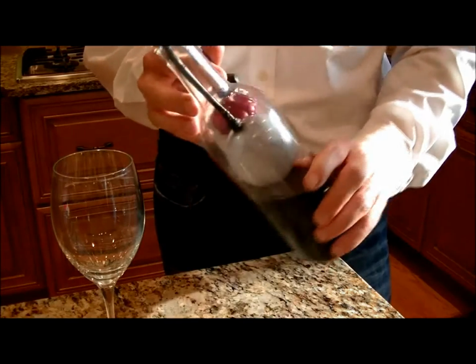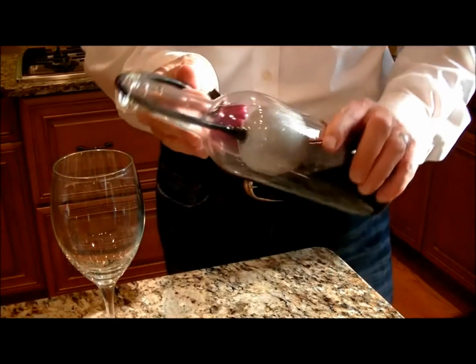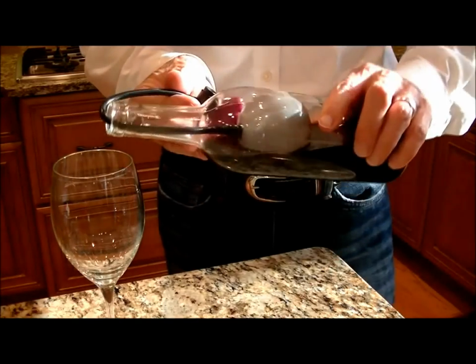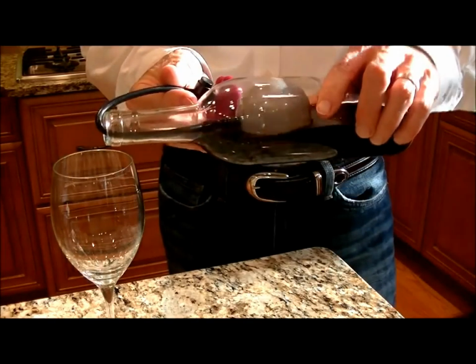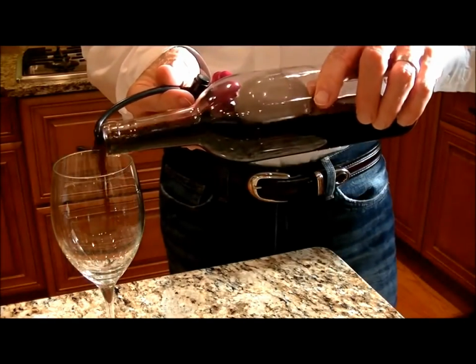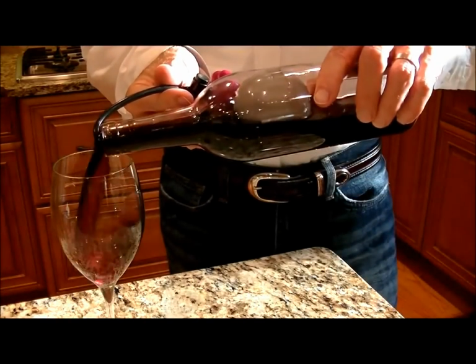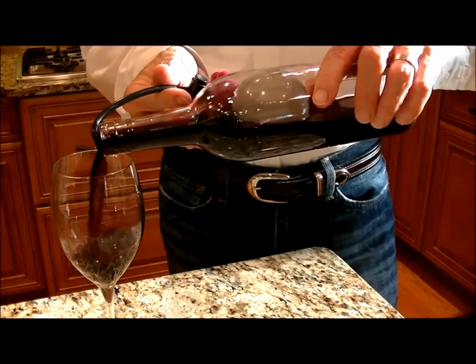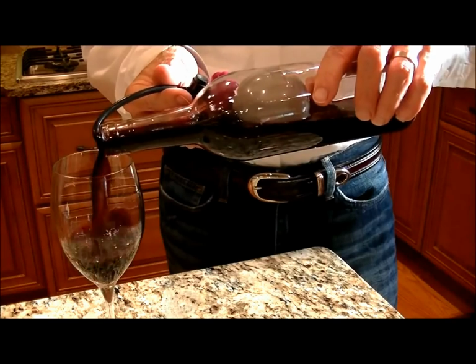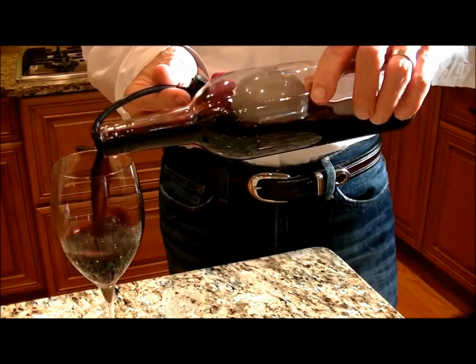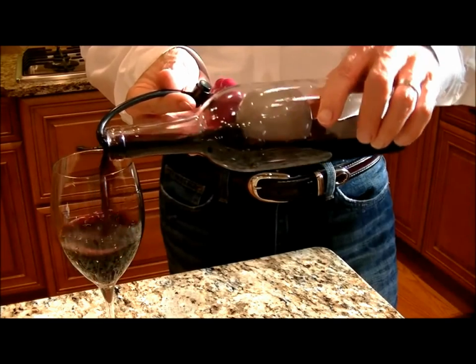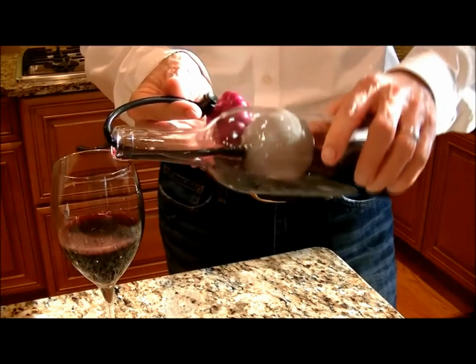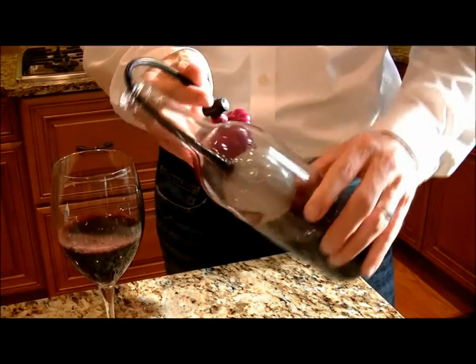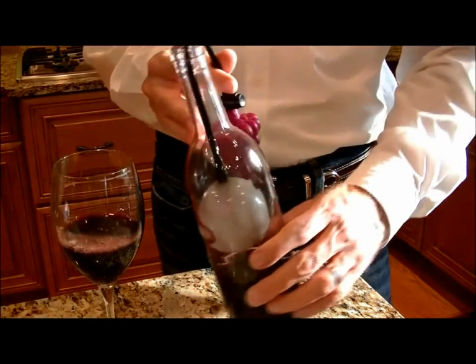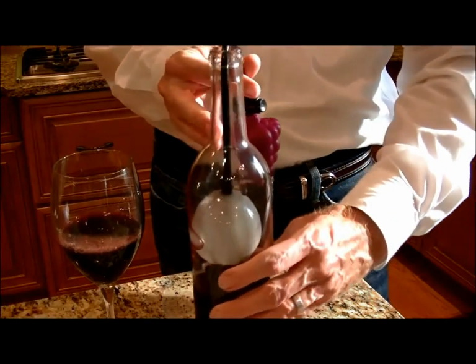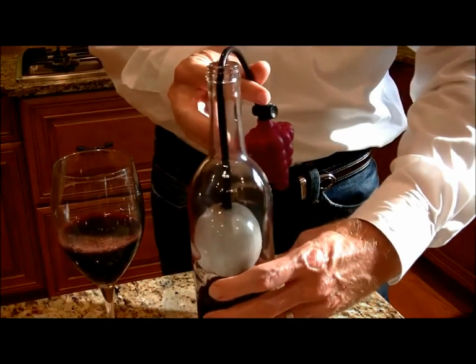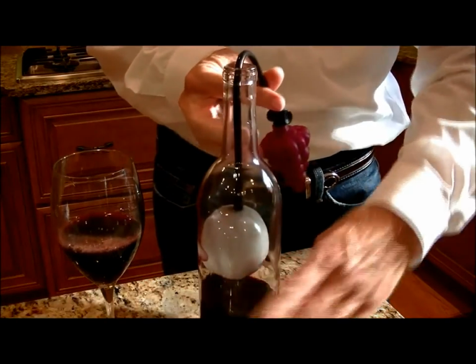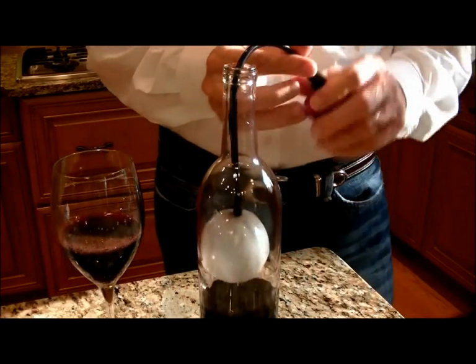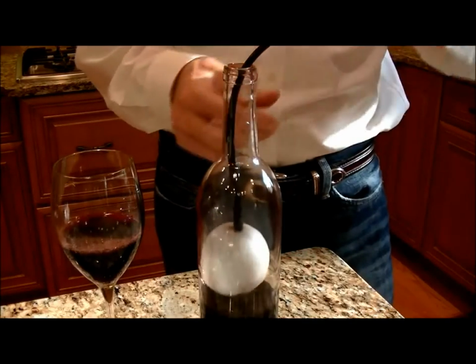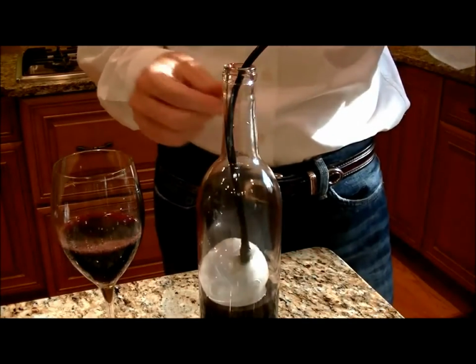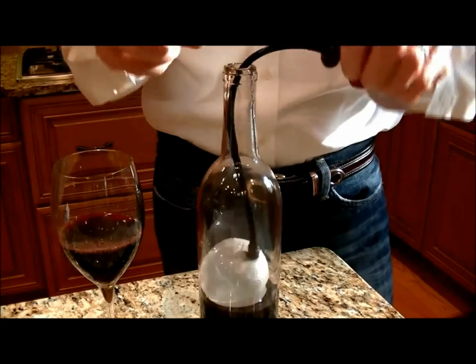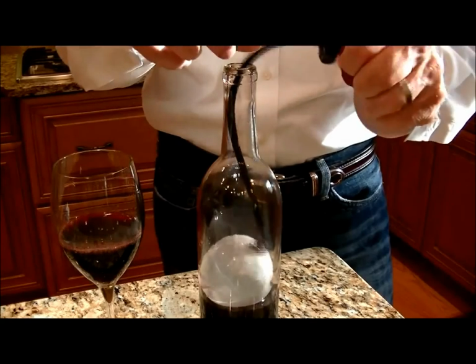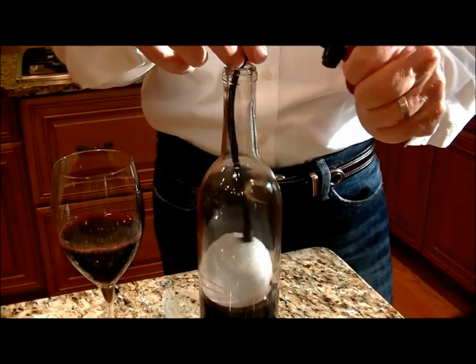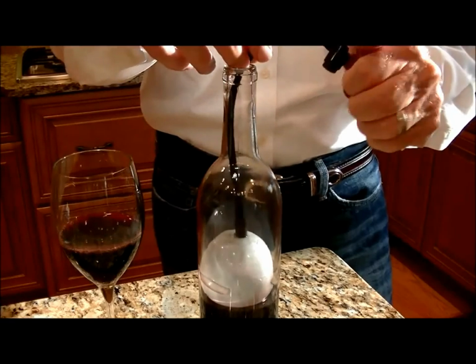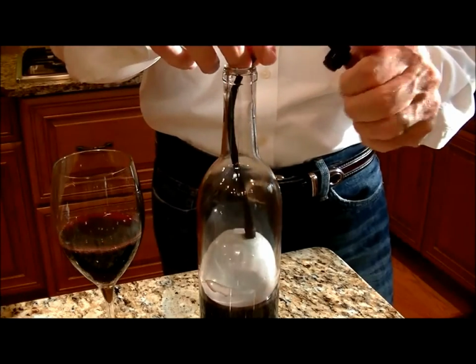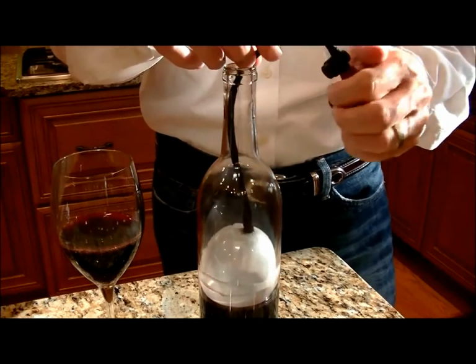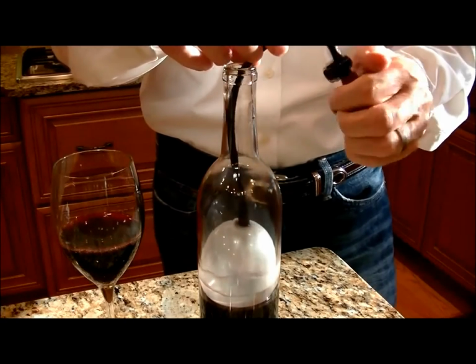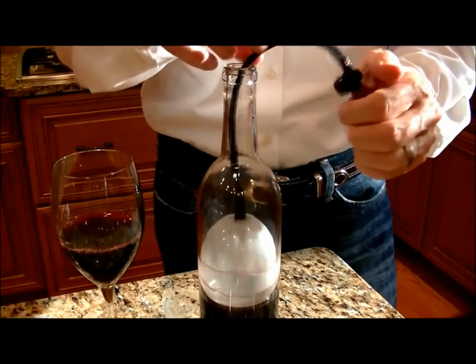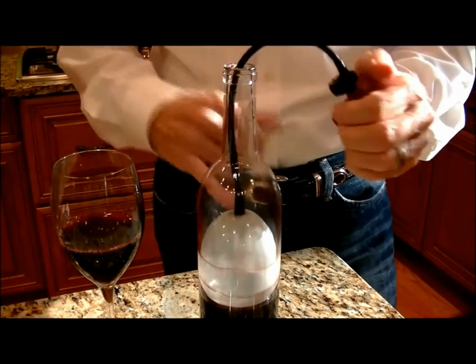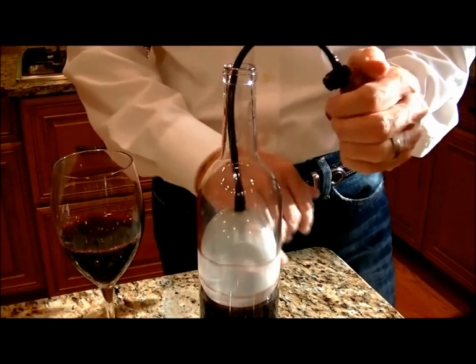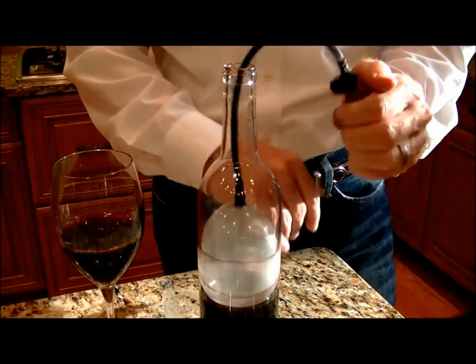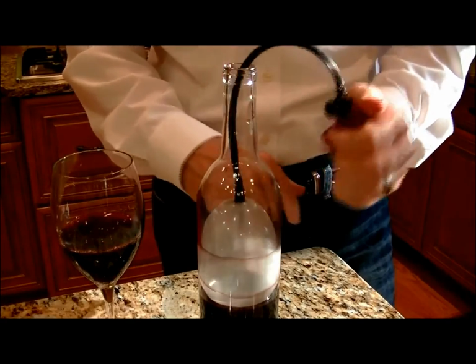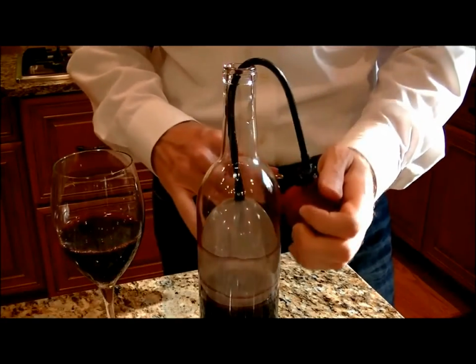You can just go ahead and pour yourself a glass, leave it partially inflated, and let it settle back down on top of the wine and seal it right back up again with an inch and a half pressed to the side.